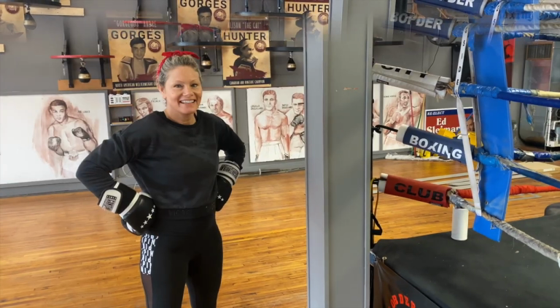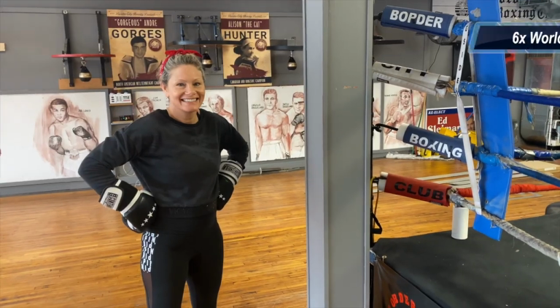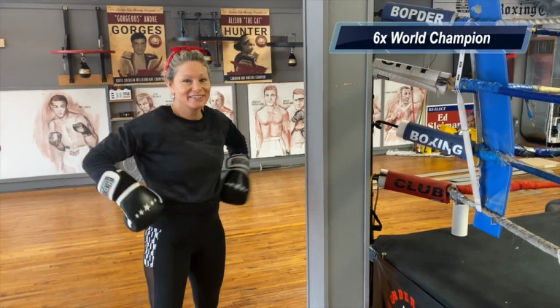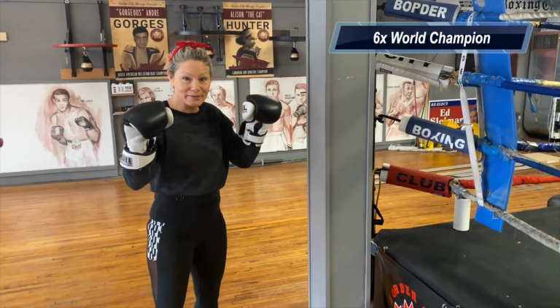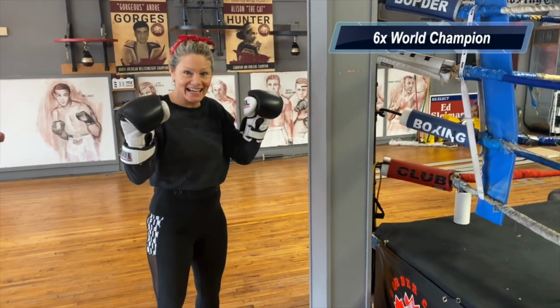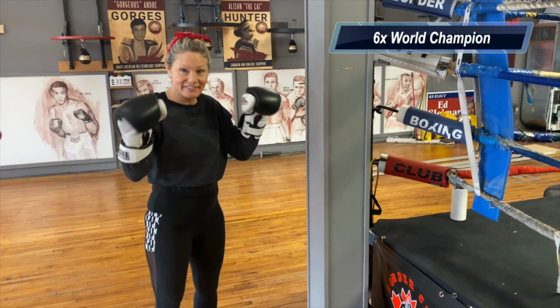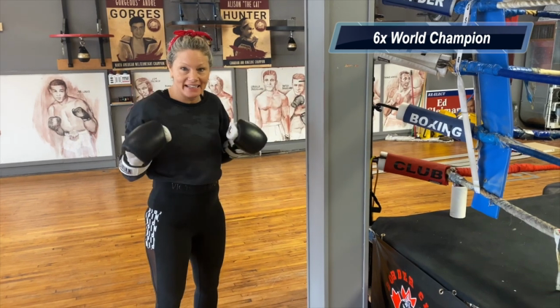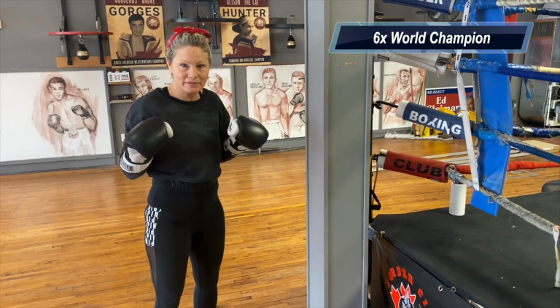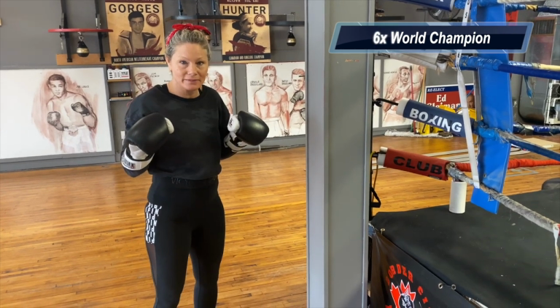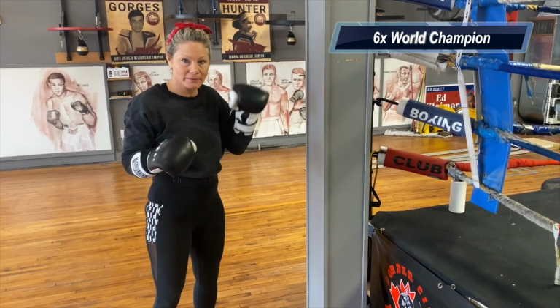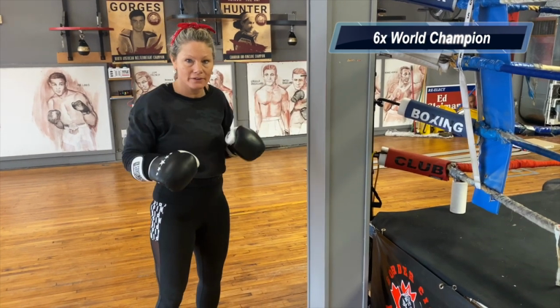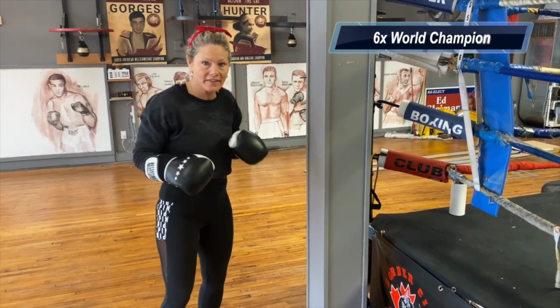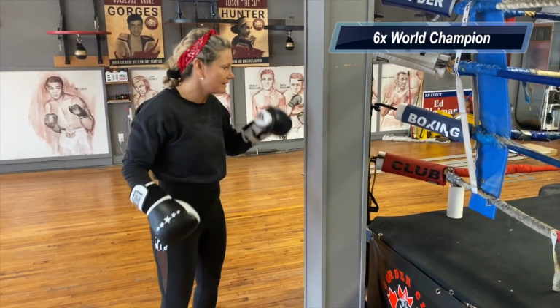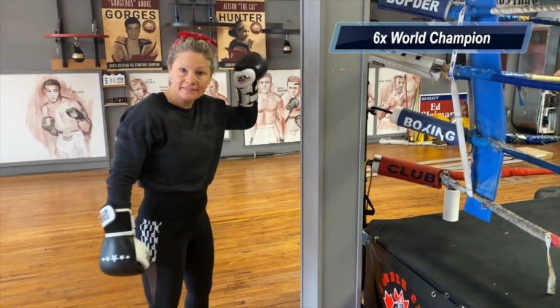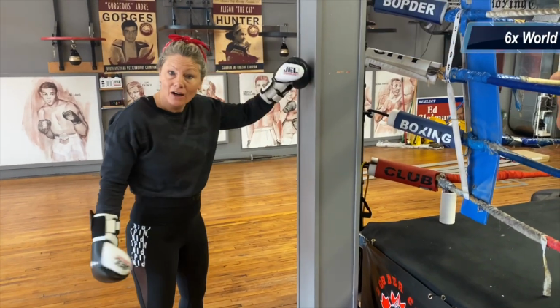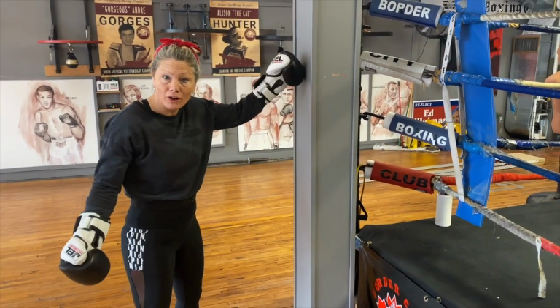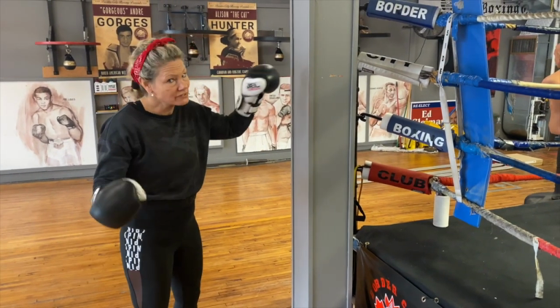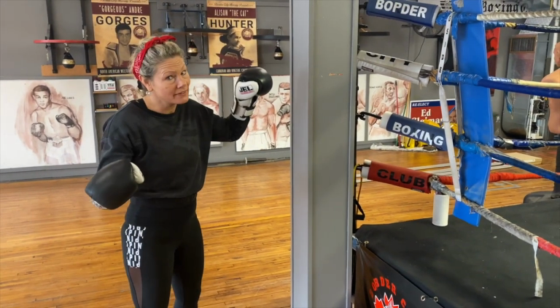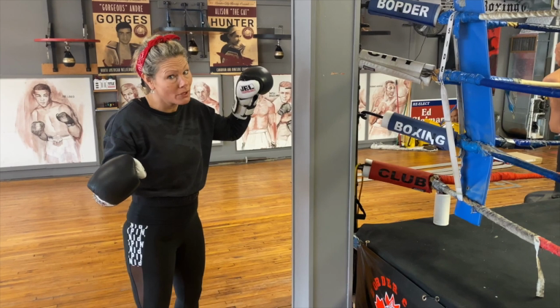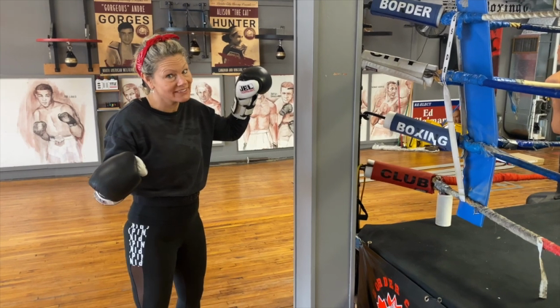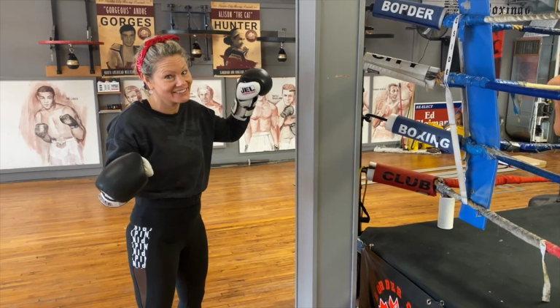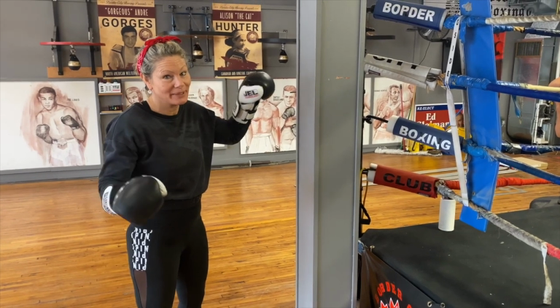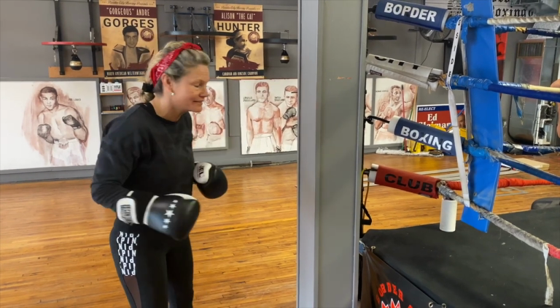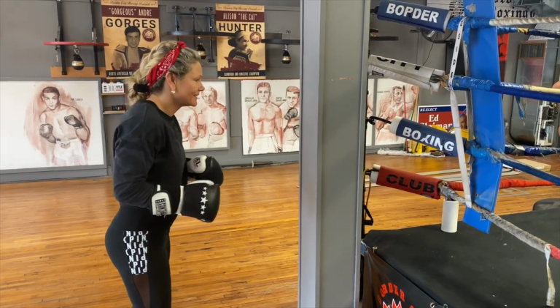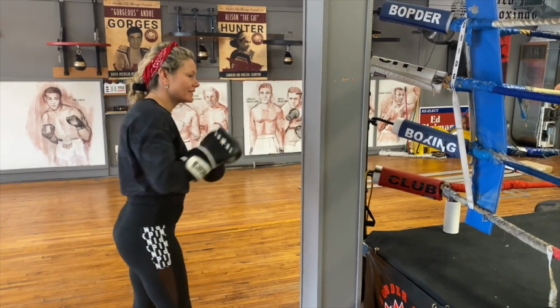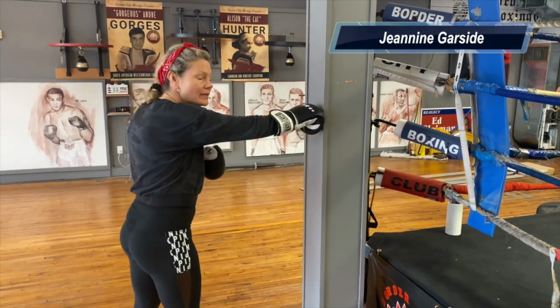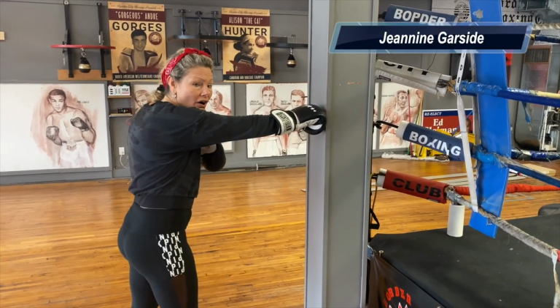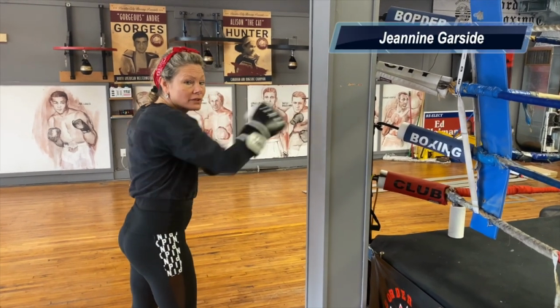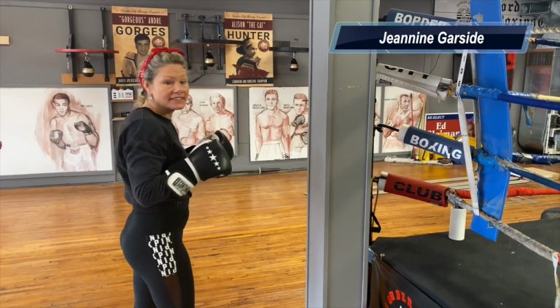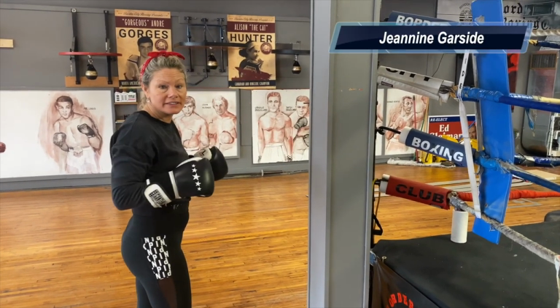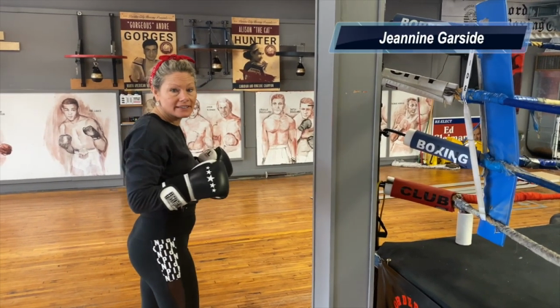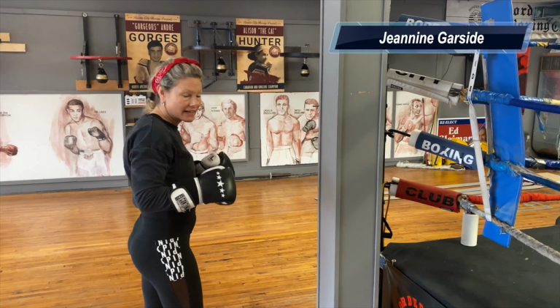Not everybody has a heavy bag at home to work with, but we're going to get around that by using a wall. Don't tell me you don't have a wall in your house, because I bet you do. From the wall, the first thing we're going to do is get our range.